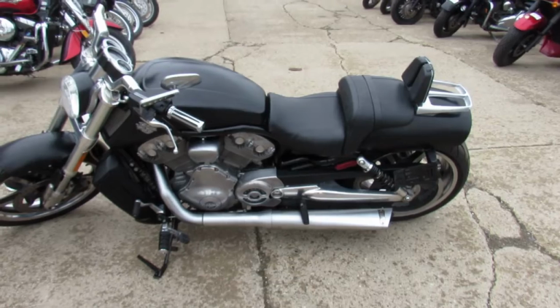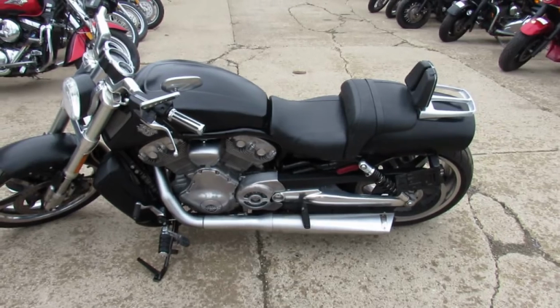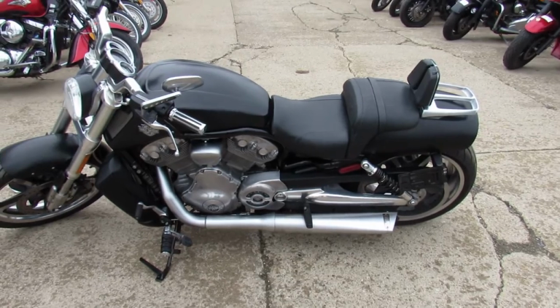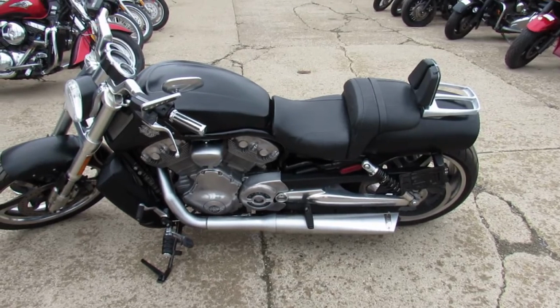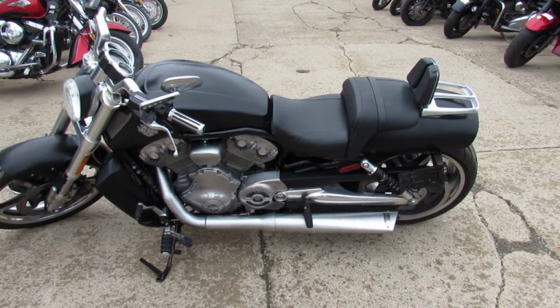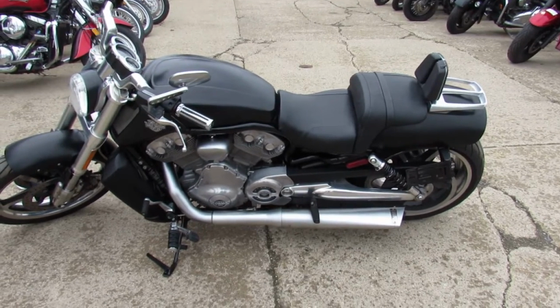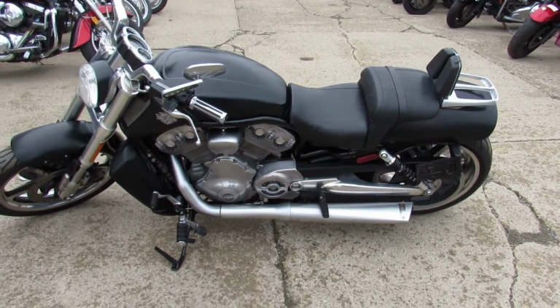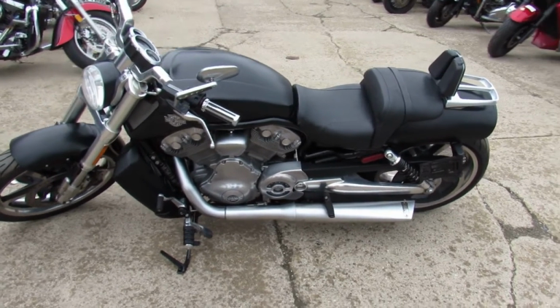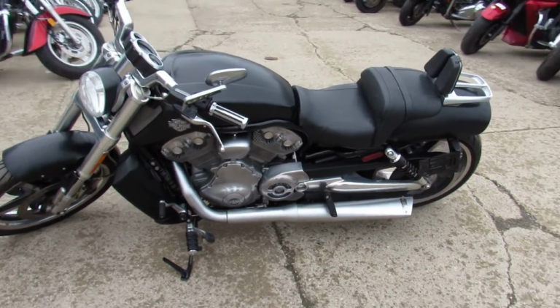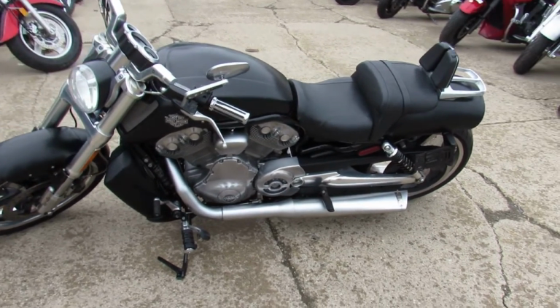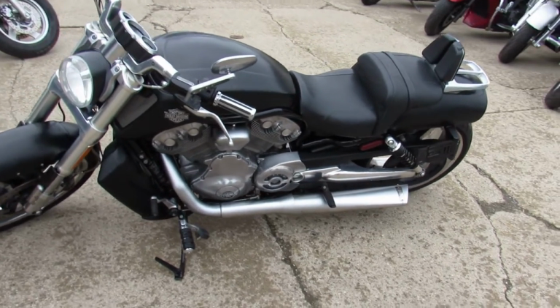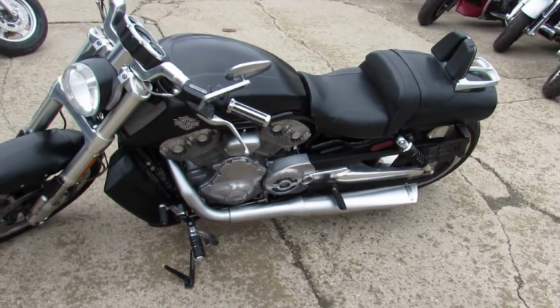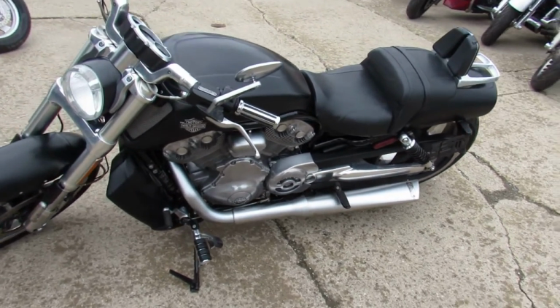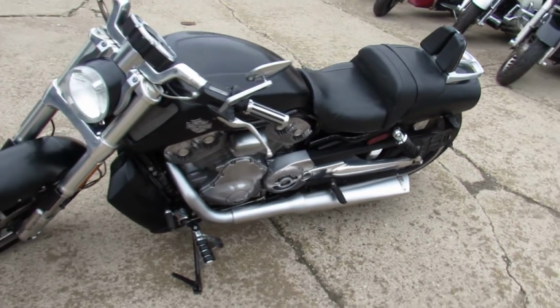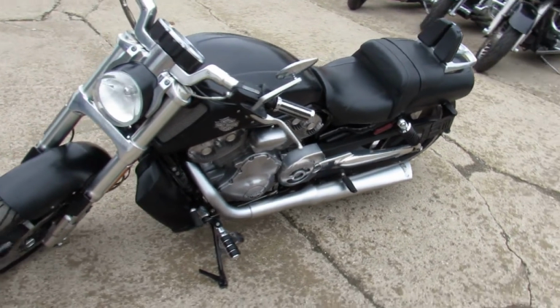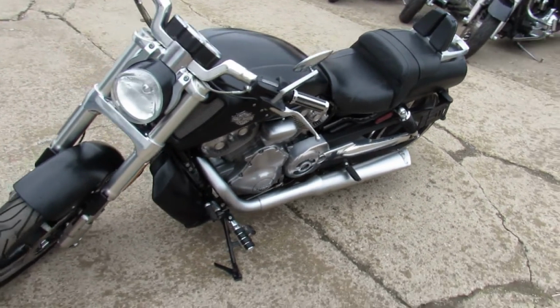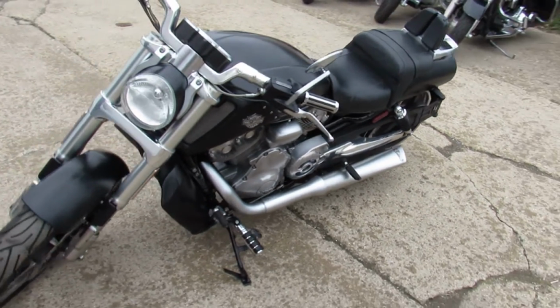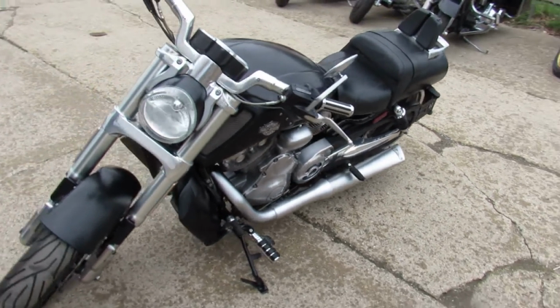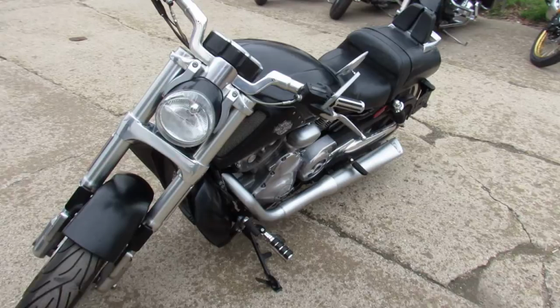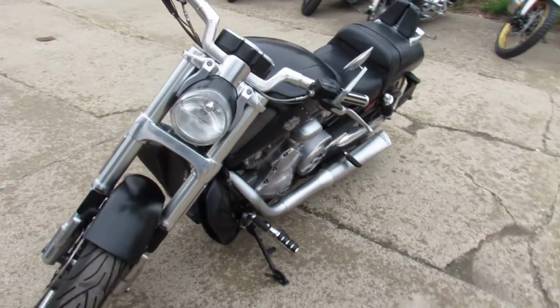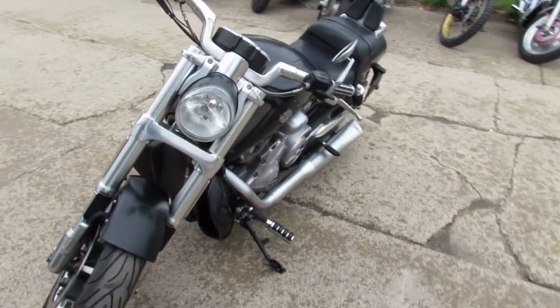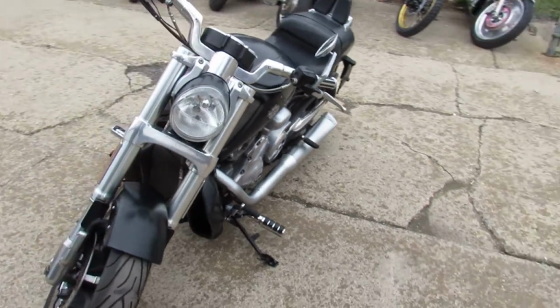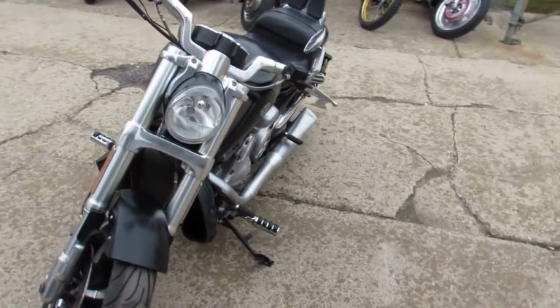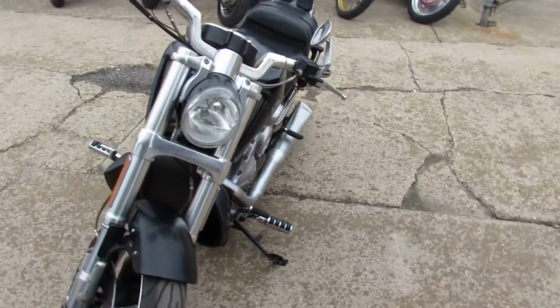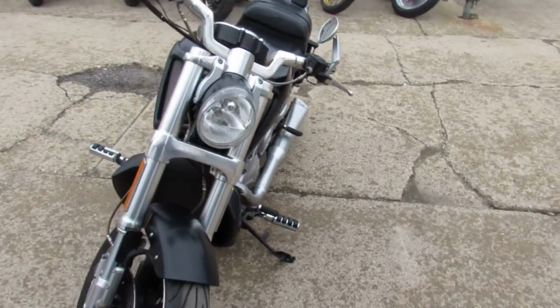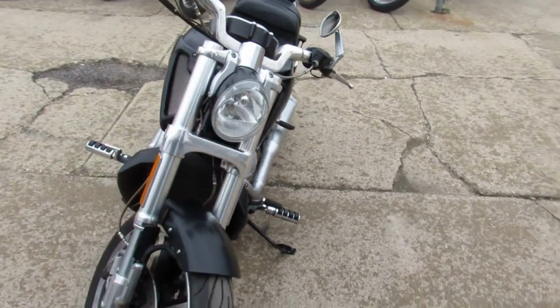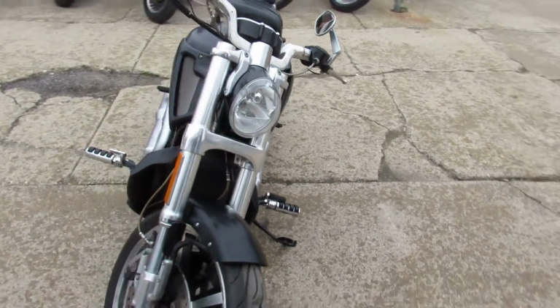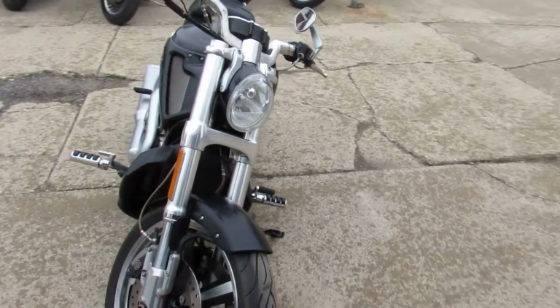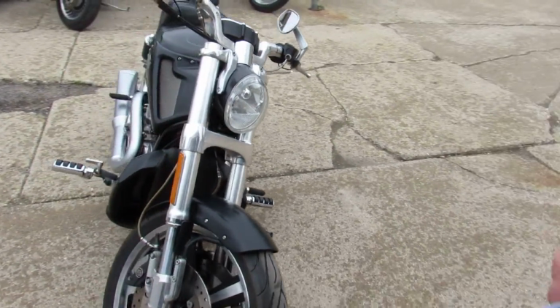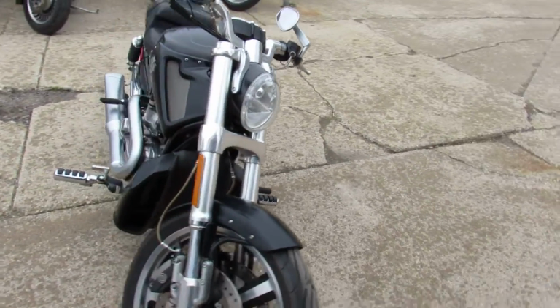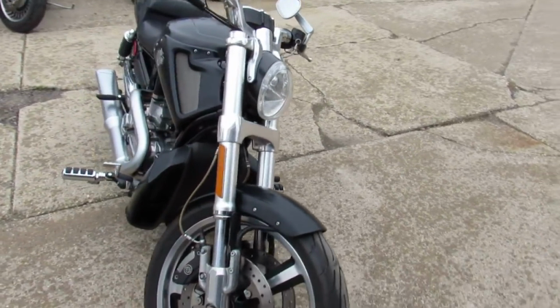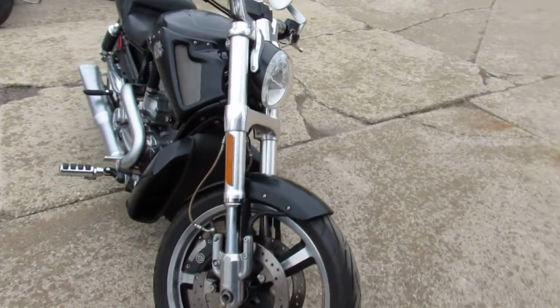Hey guys, ApprovalPowerSports.com here doing some videos on some Harley-Davidsons we just got in. Anybody looking for a pre-owned Harley? Over 300 used ones in stock here.